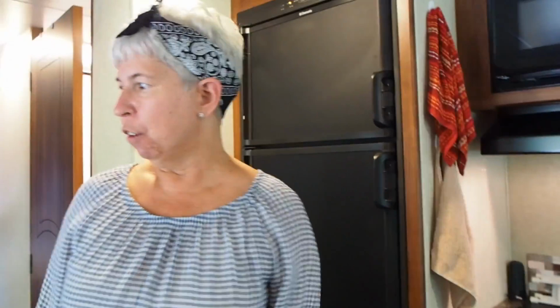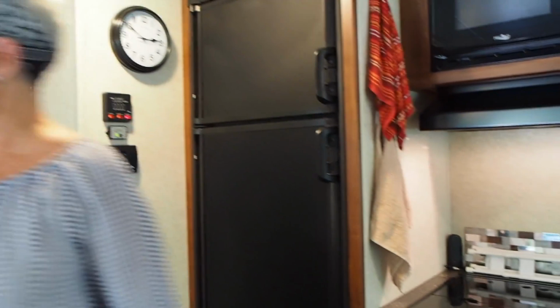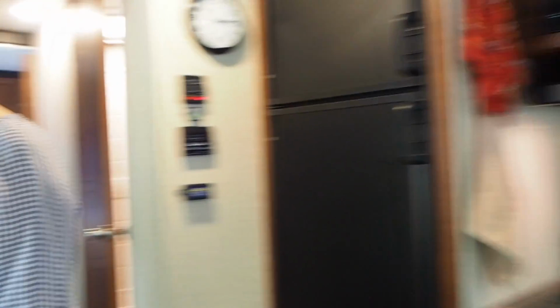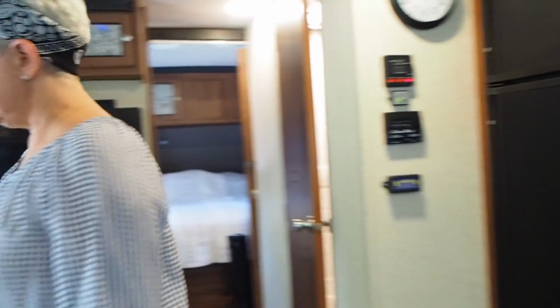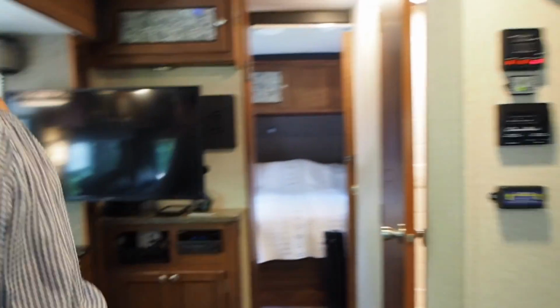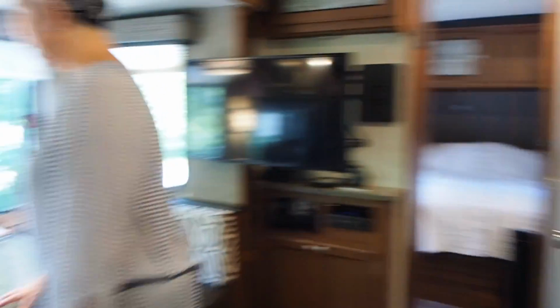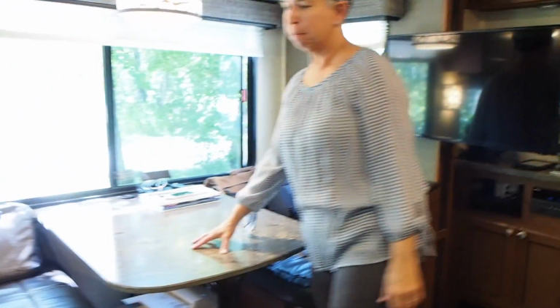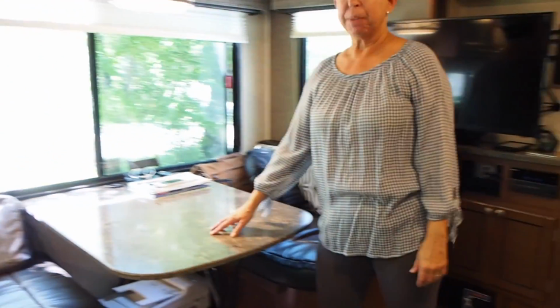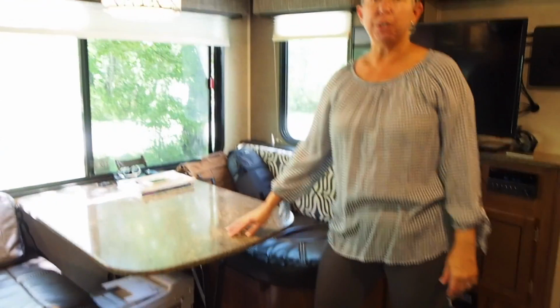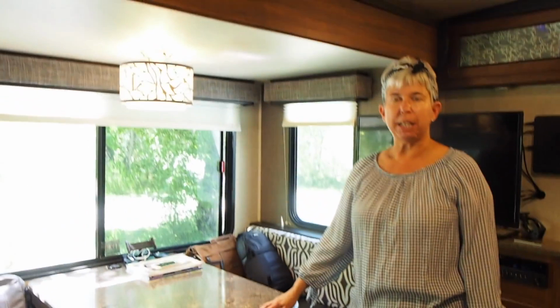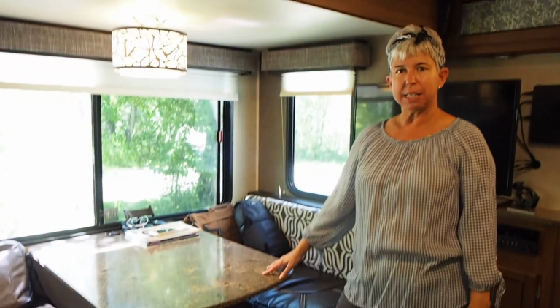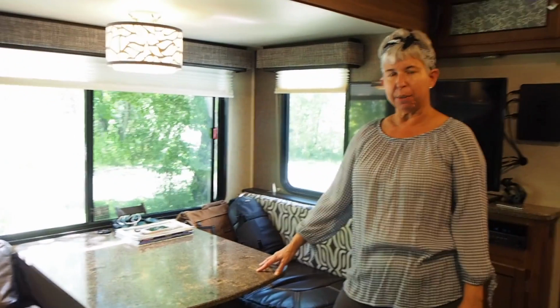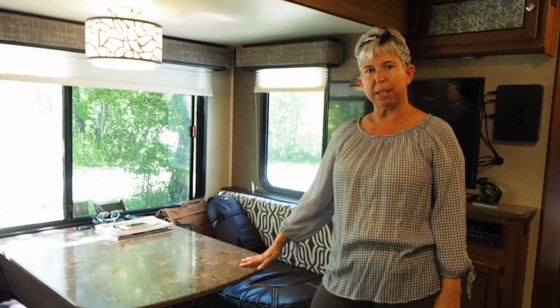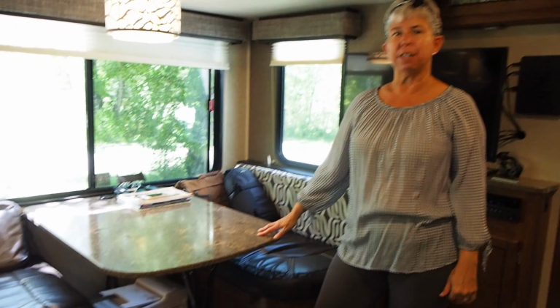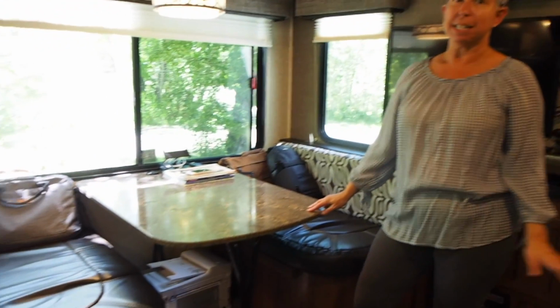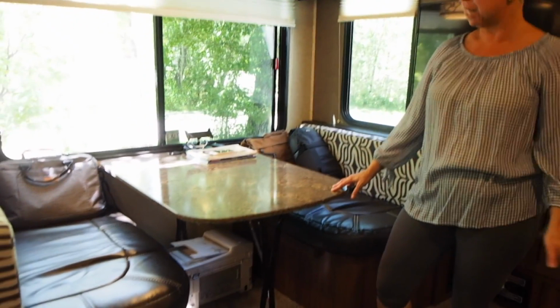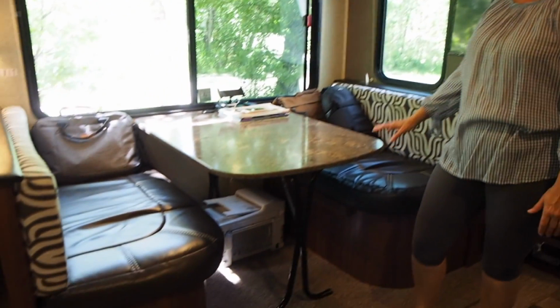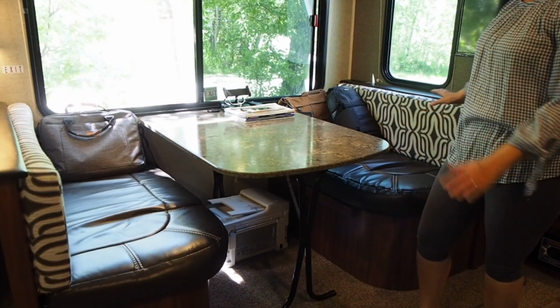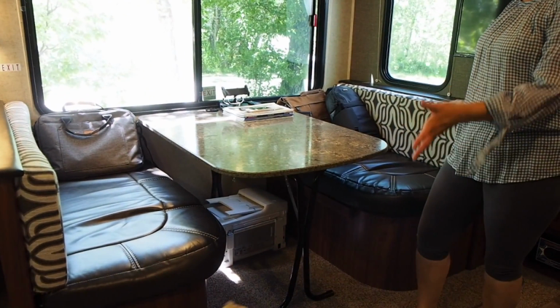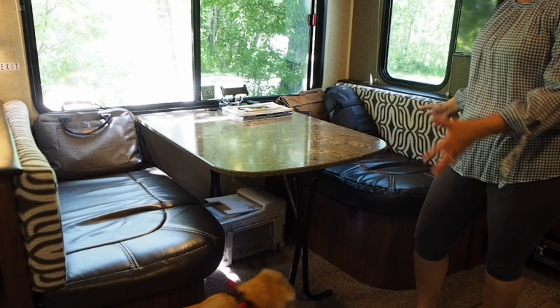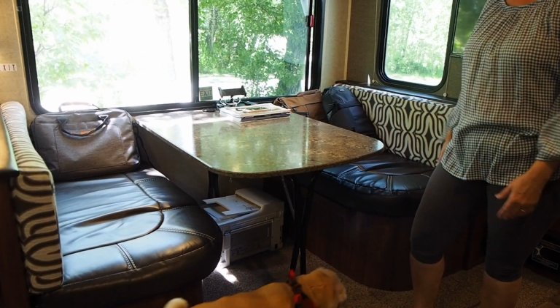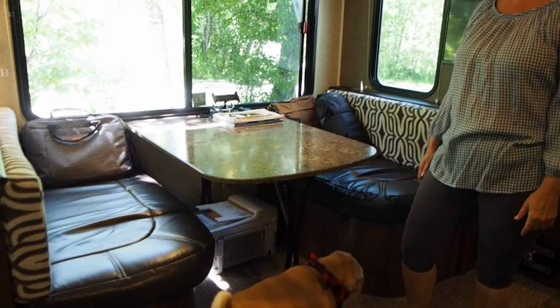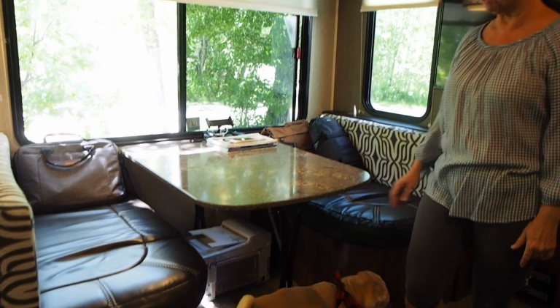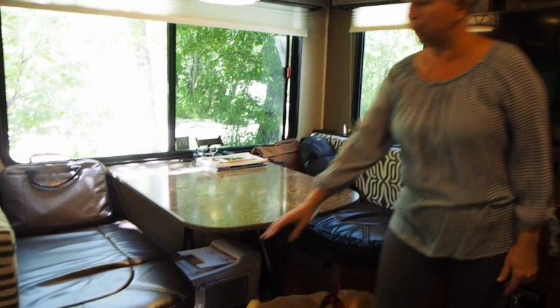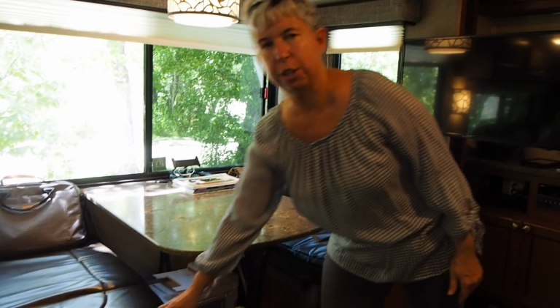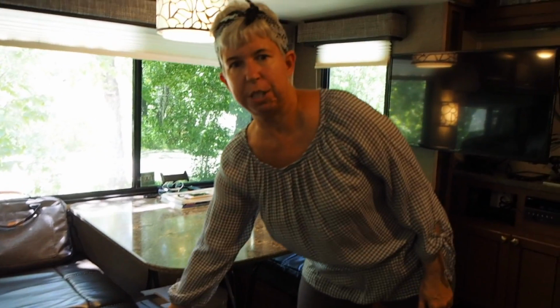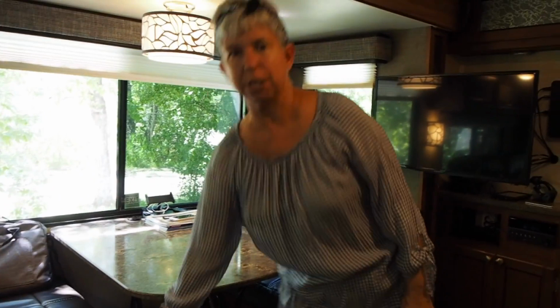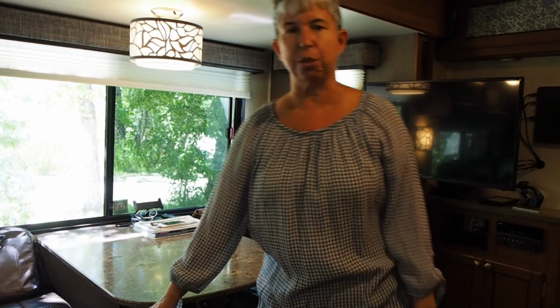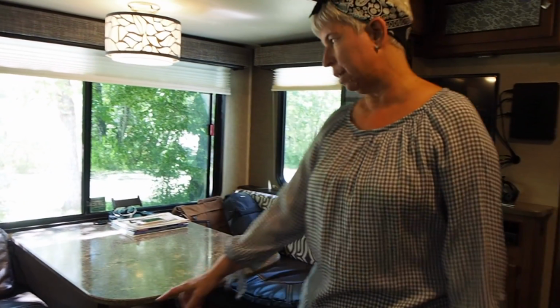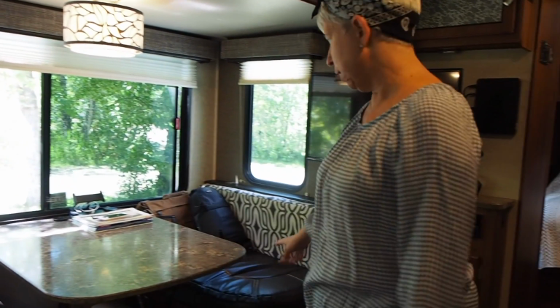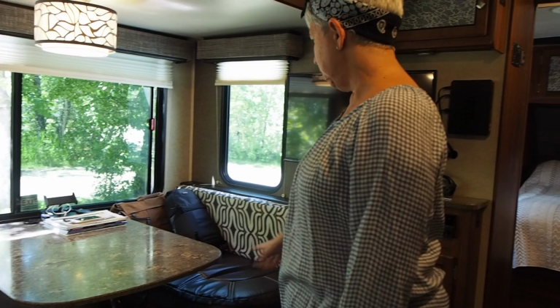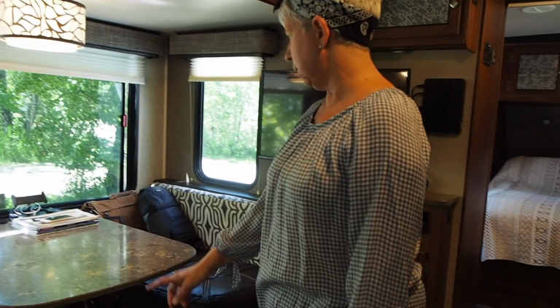Over here is the dinette. We do eat inside when it's raining or not nice outside, and there's plenty of room for the two of us with storage under the seats. We store a lot of stuff under the seats here.